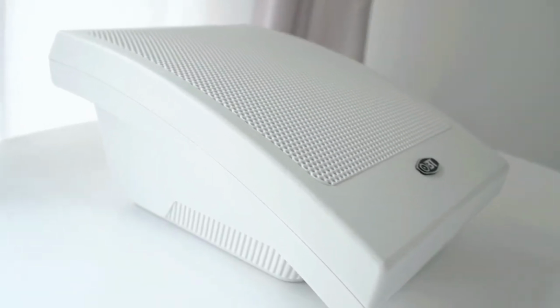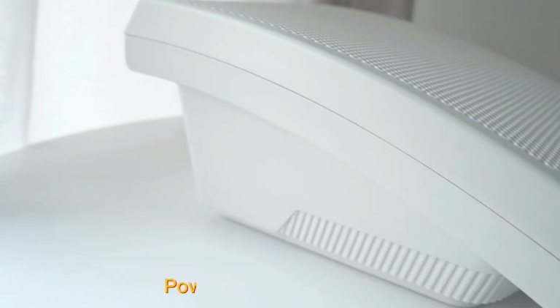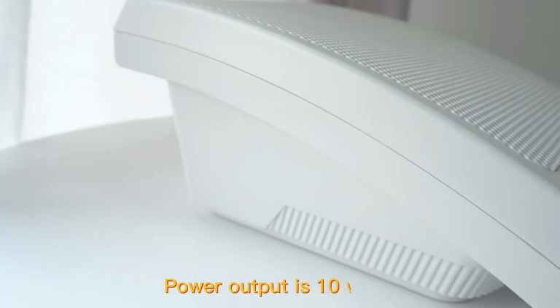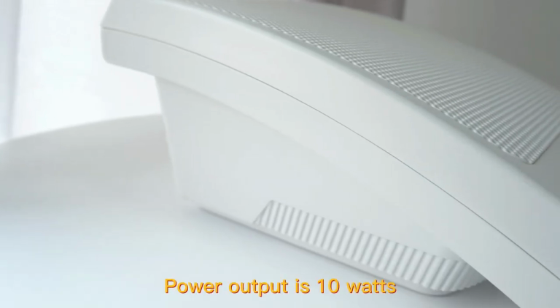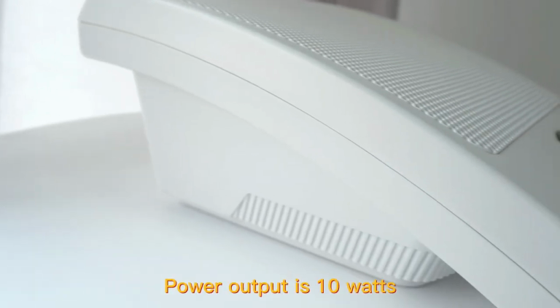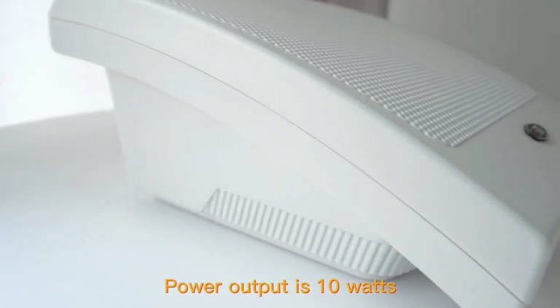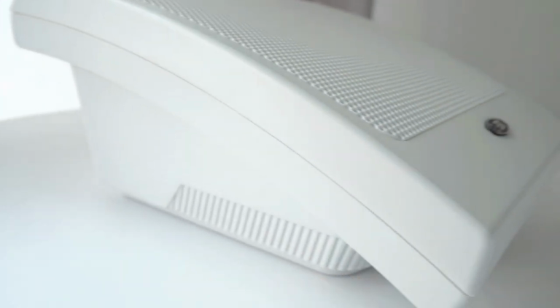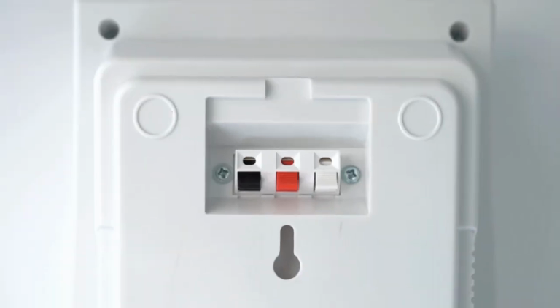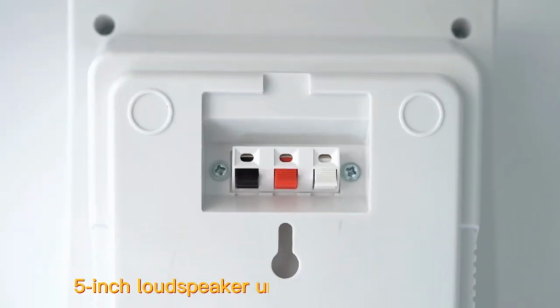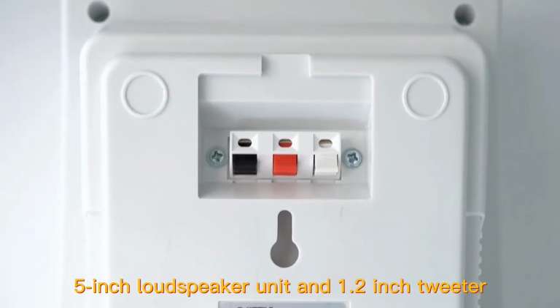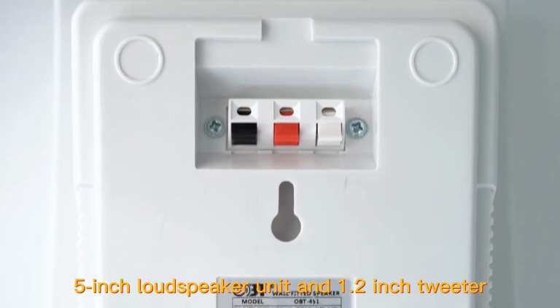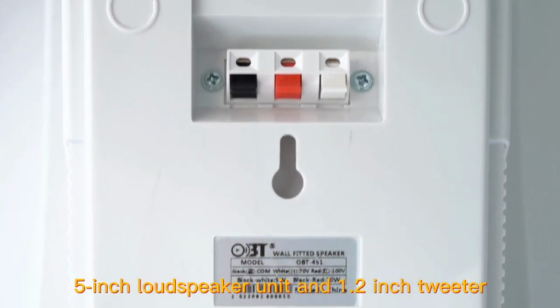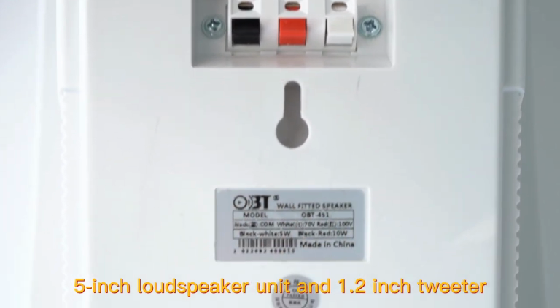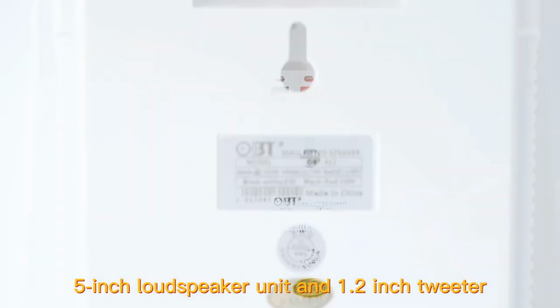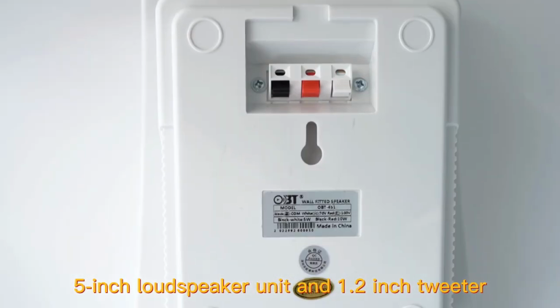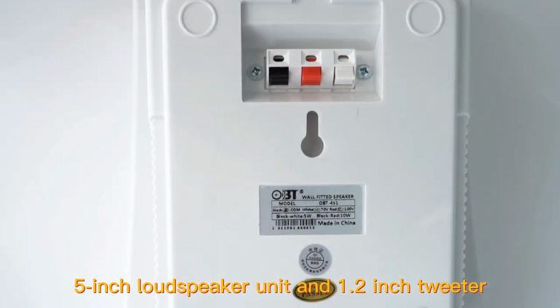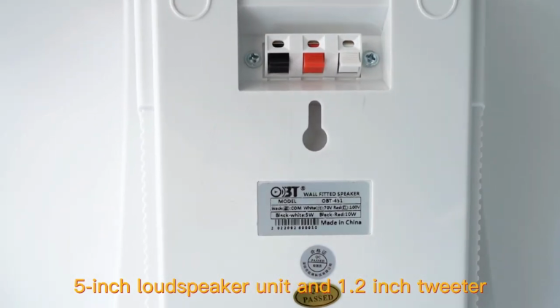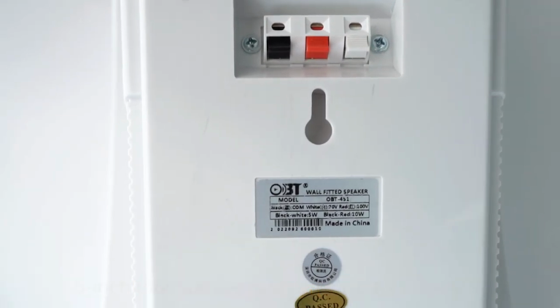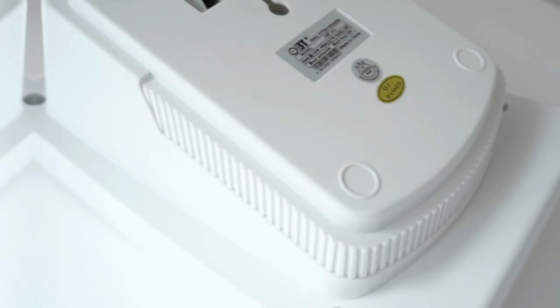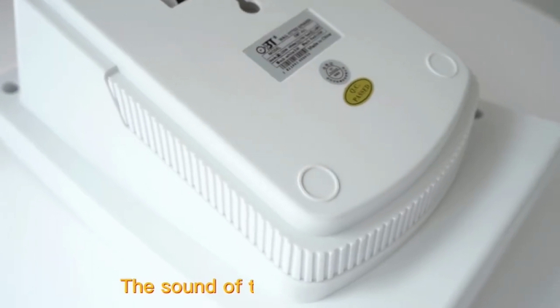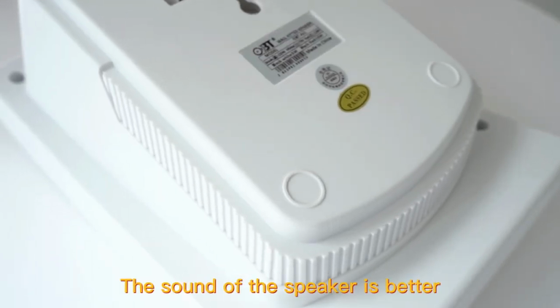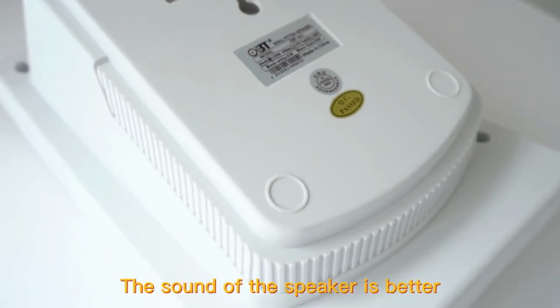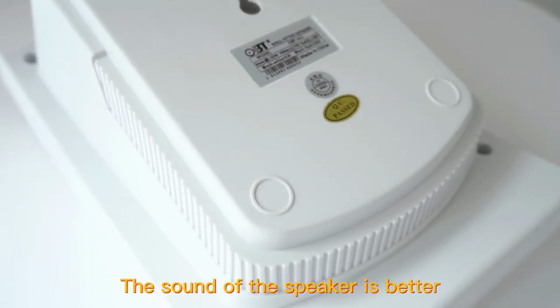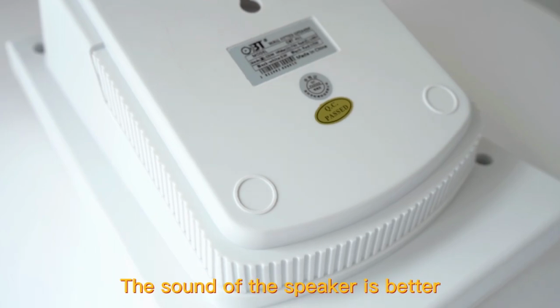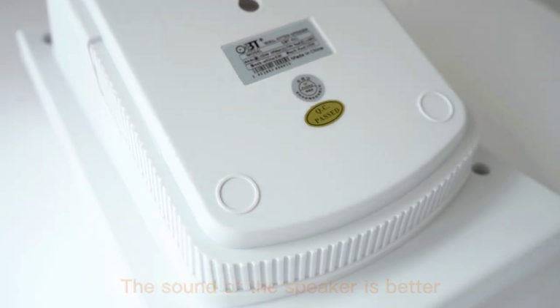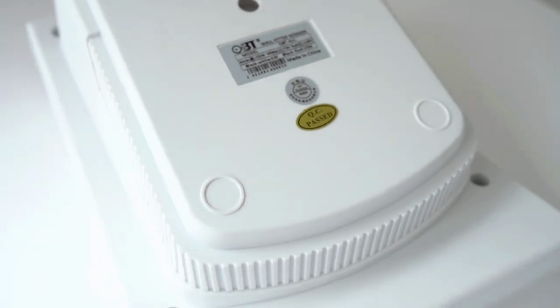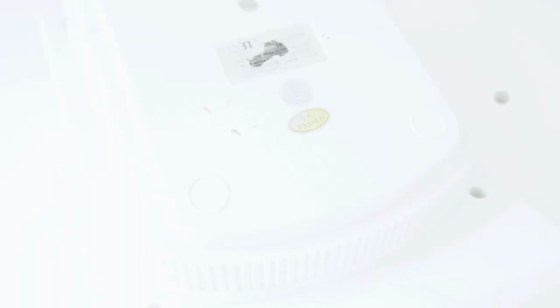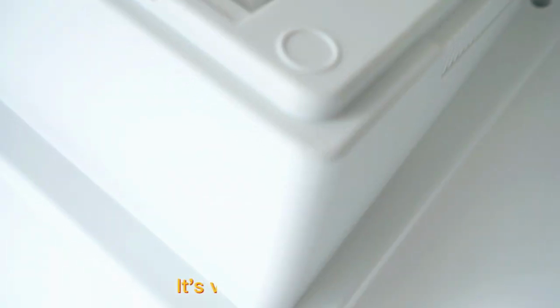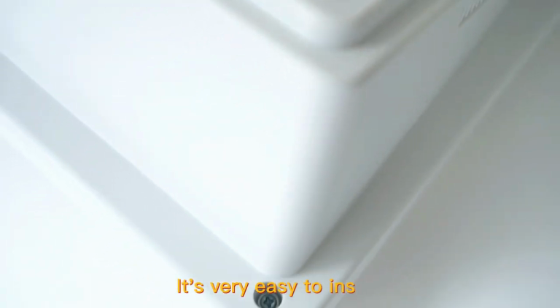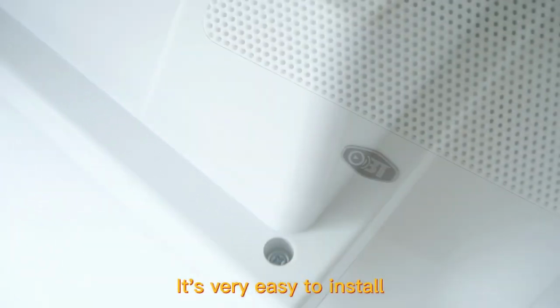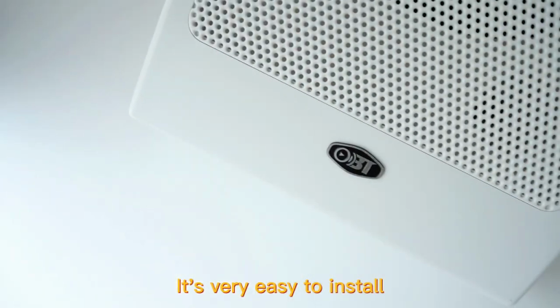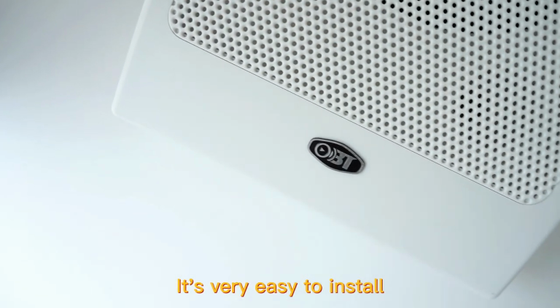Power-up is 10 watts. The volume can be tuned quickly at each point. The sound of the speaker is better, though it is very easy to overlook these features.